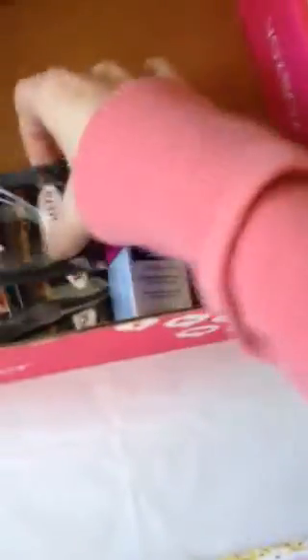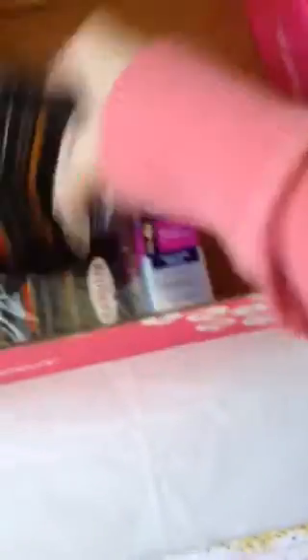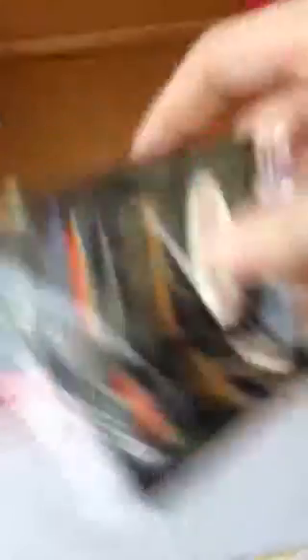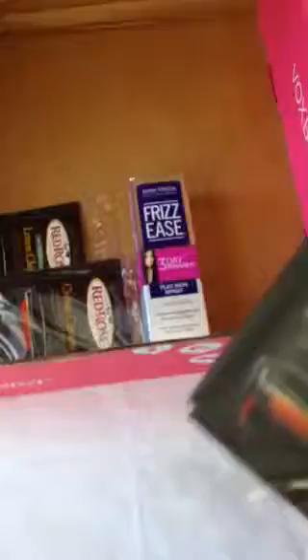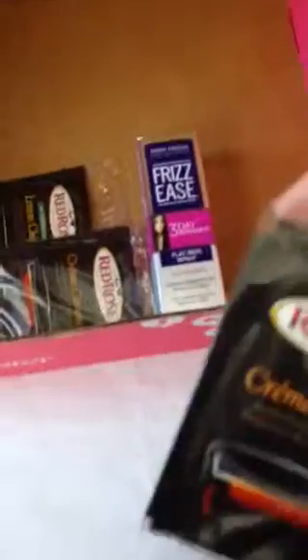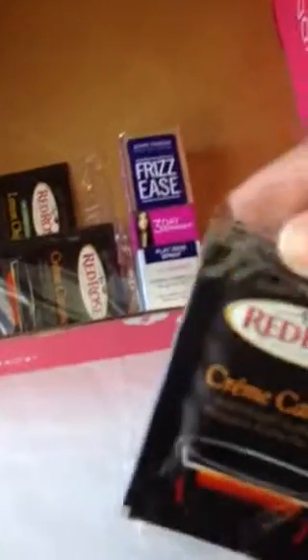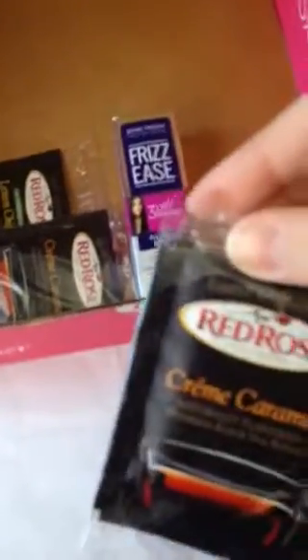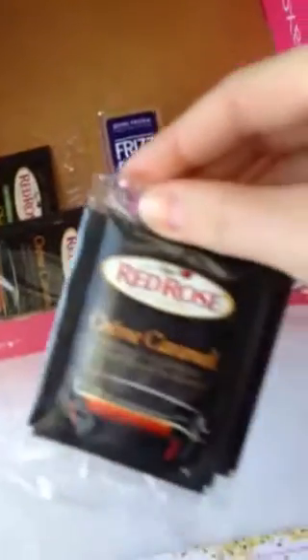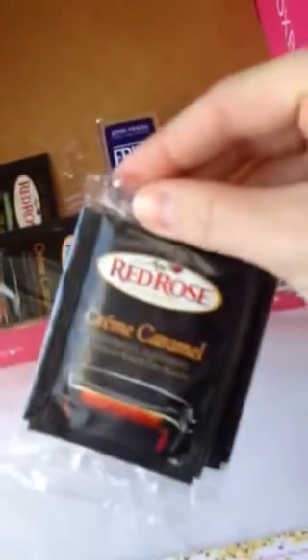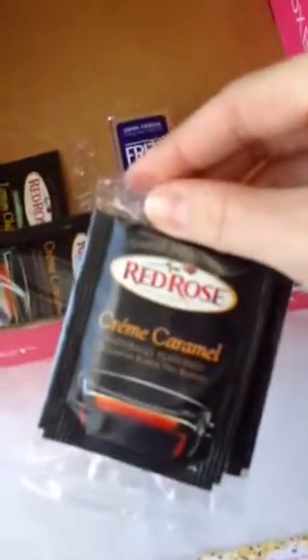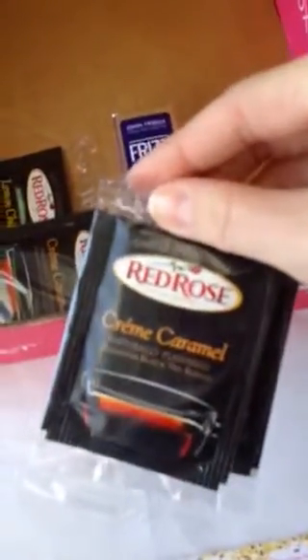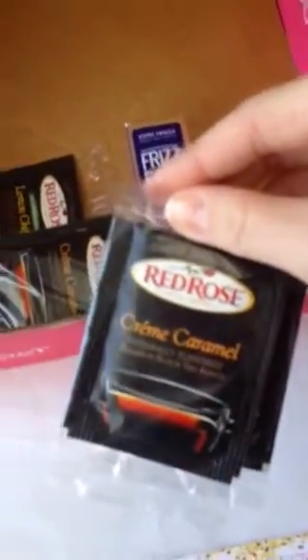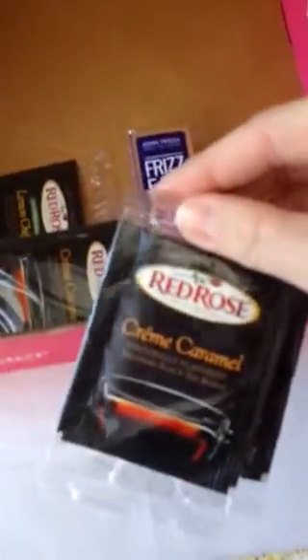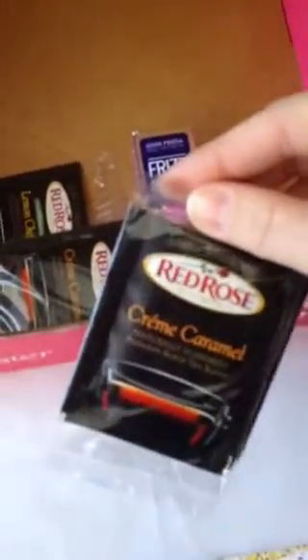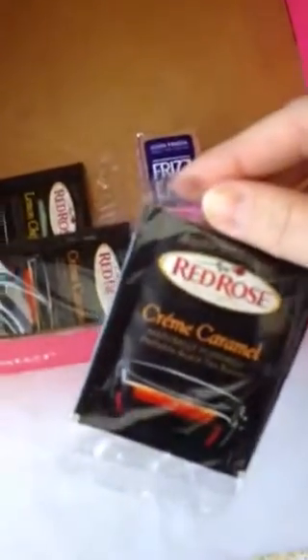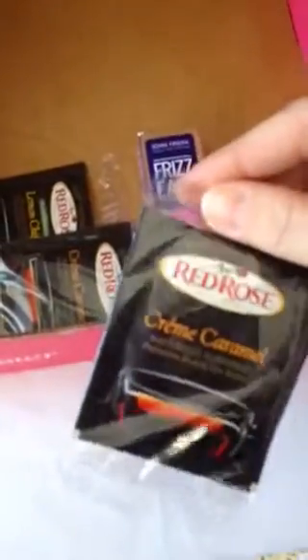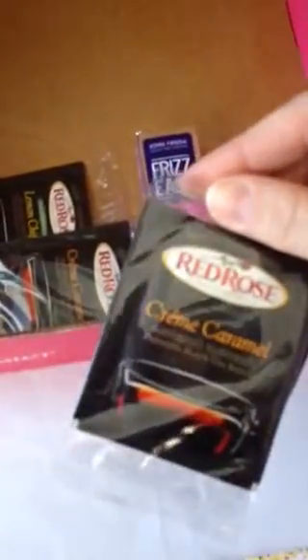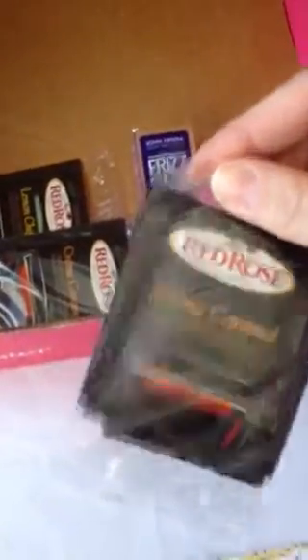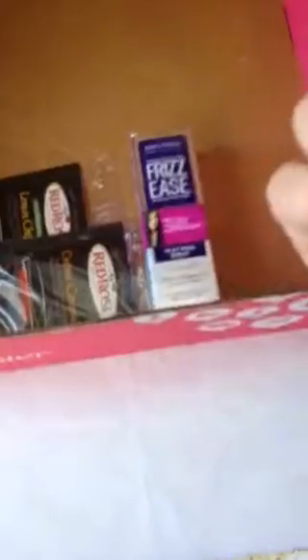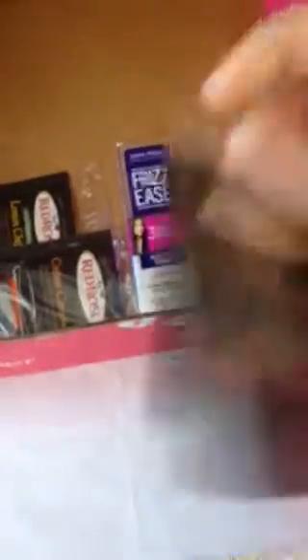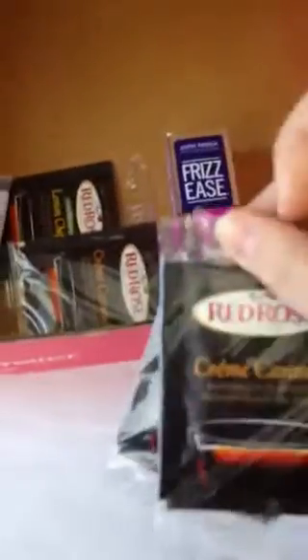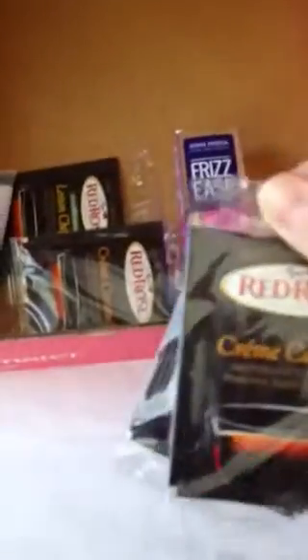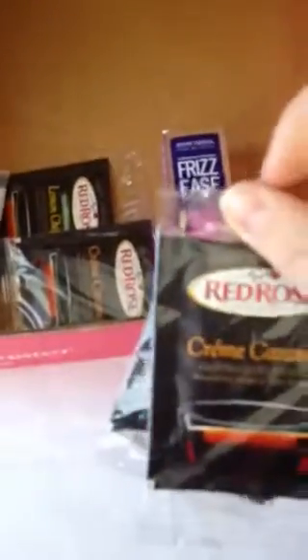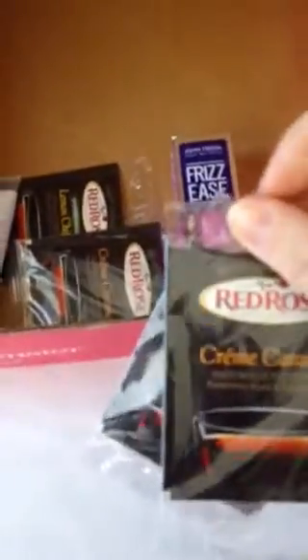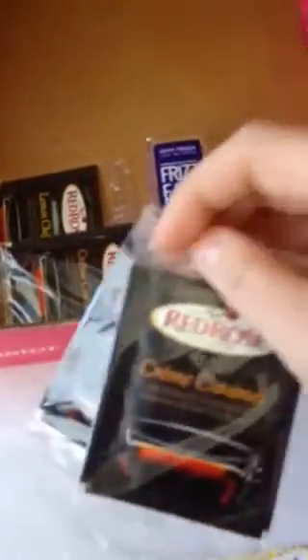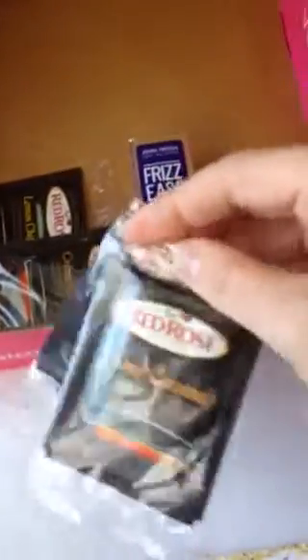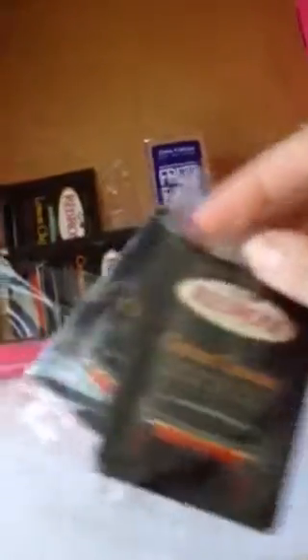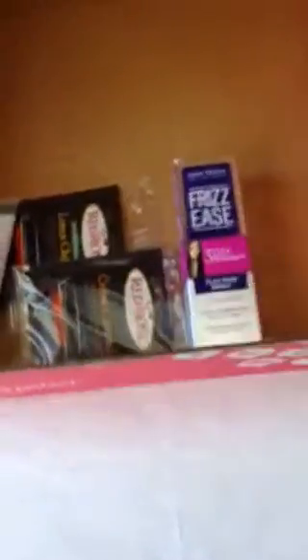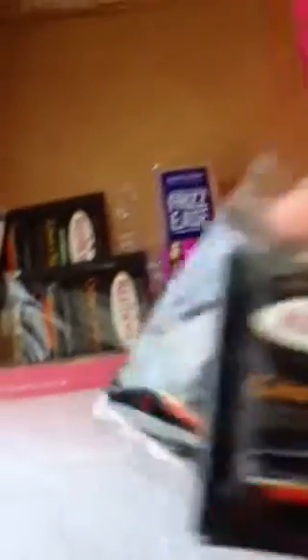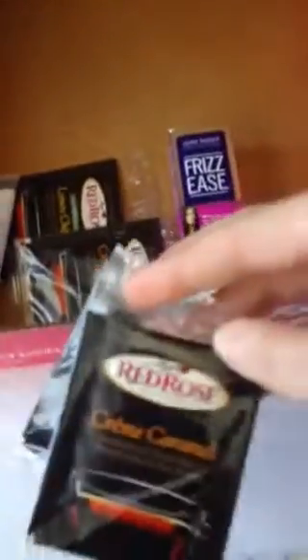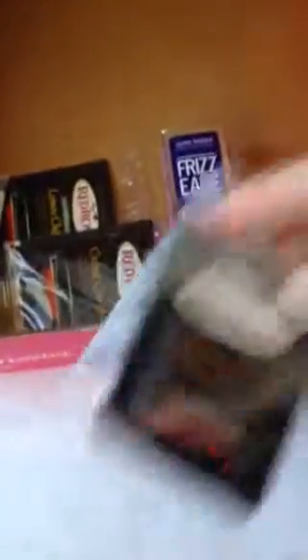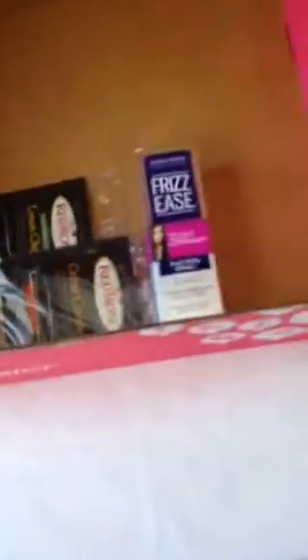There were some Red Rose Creme Caramel tea packets and these are great when you're just relaxing, like on a Sunday evening maybe.